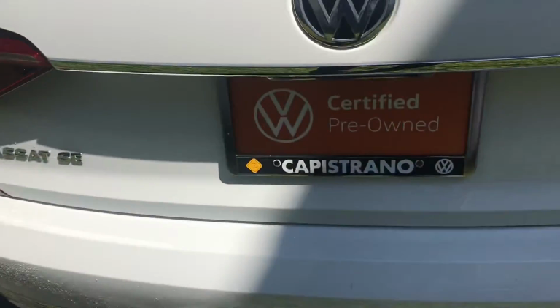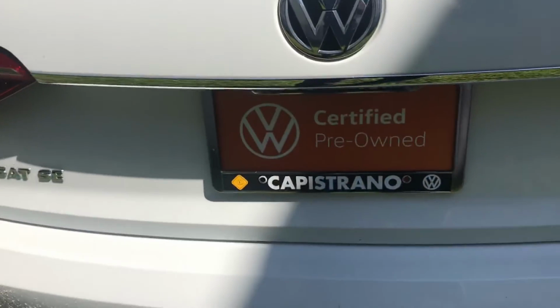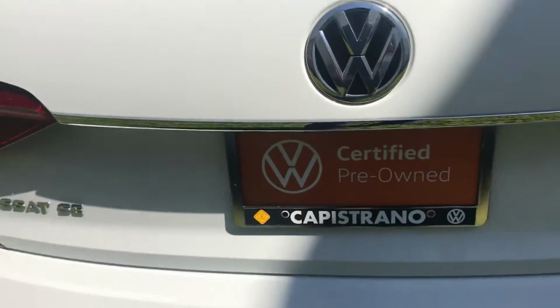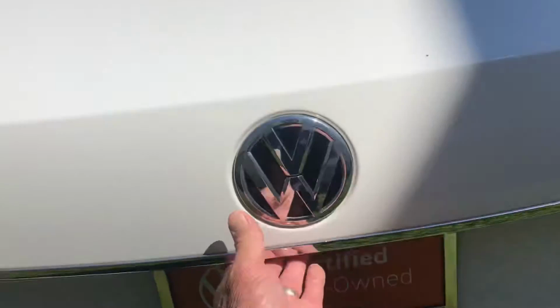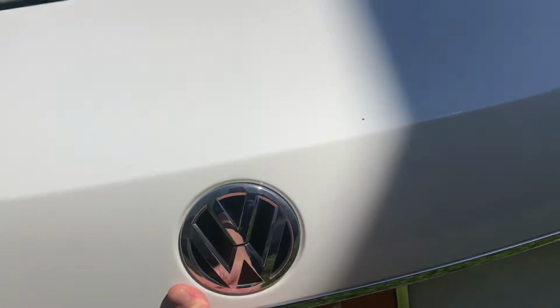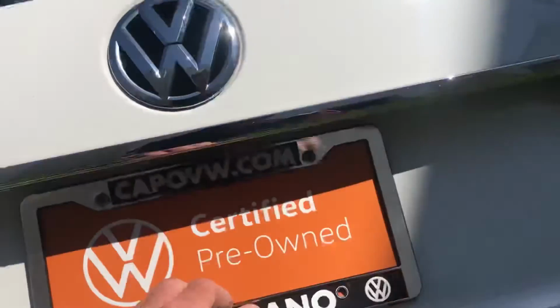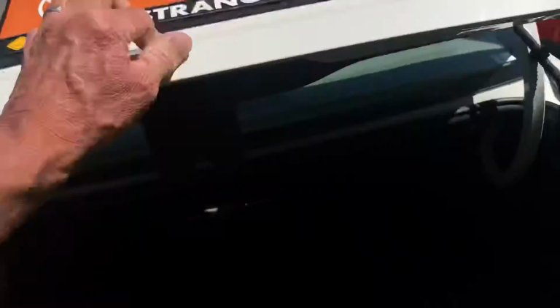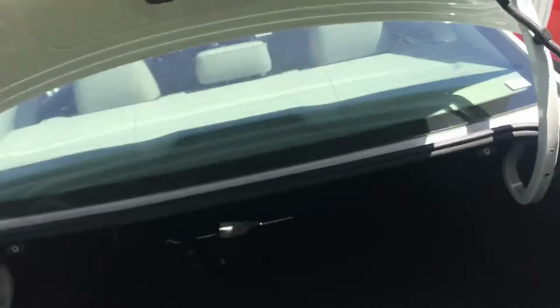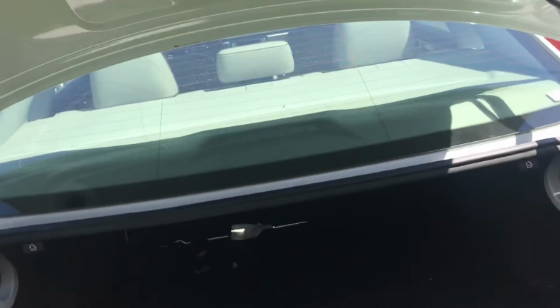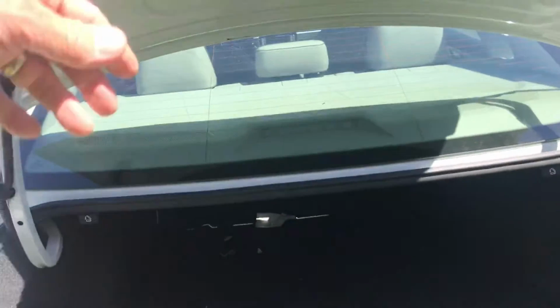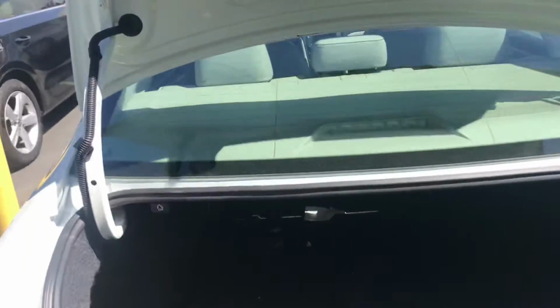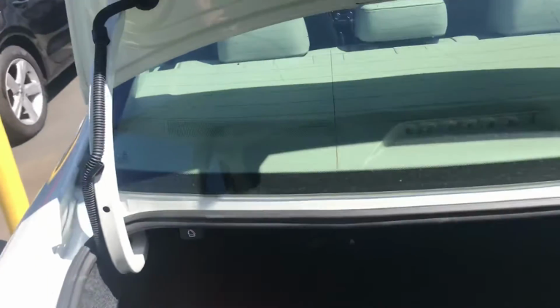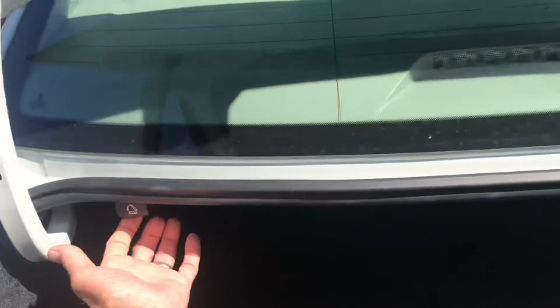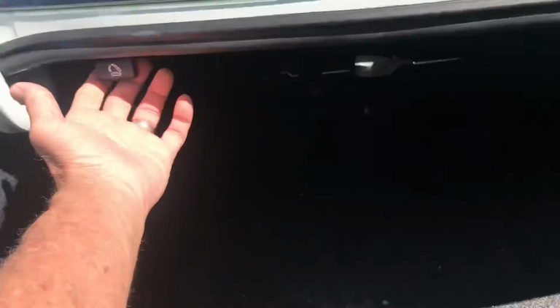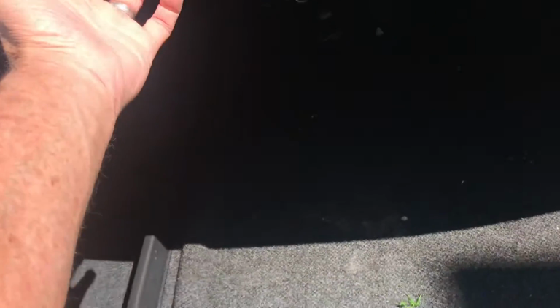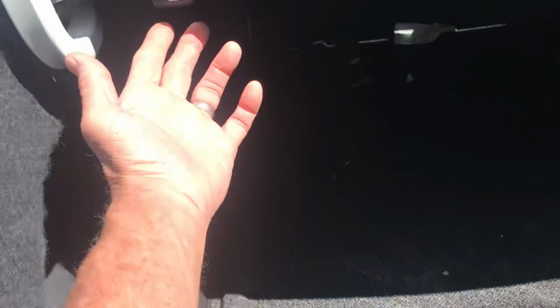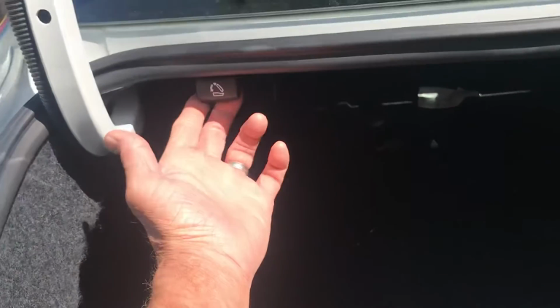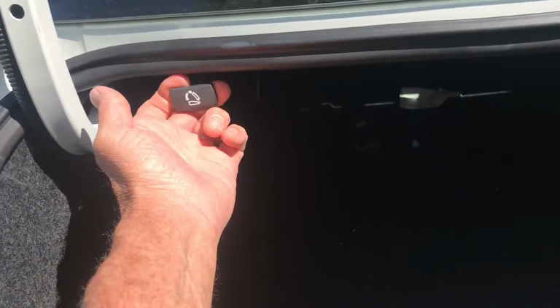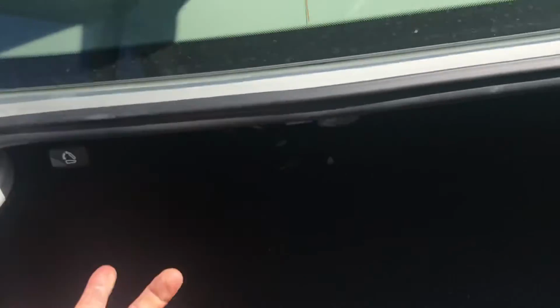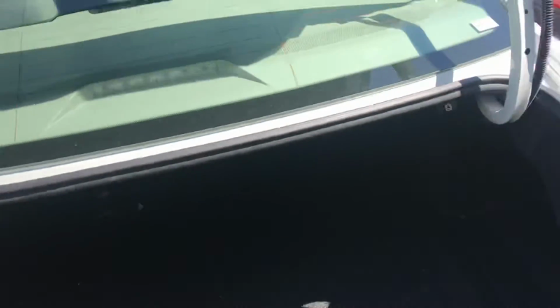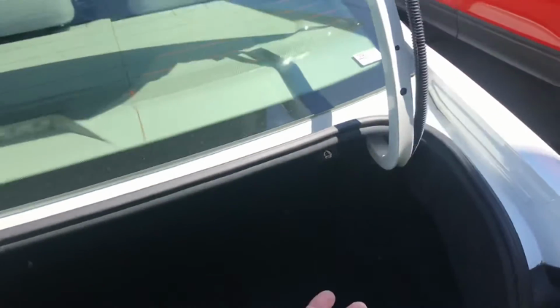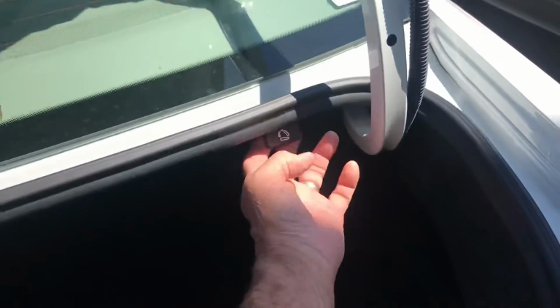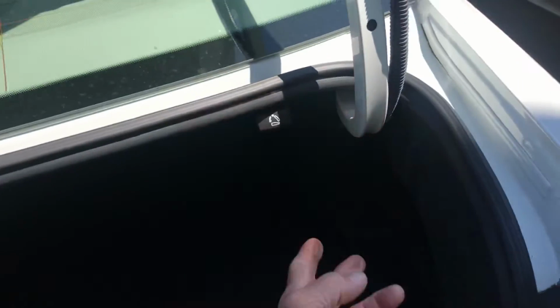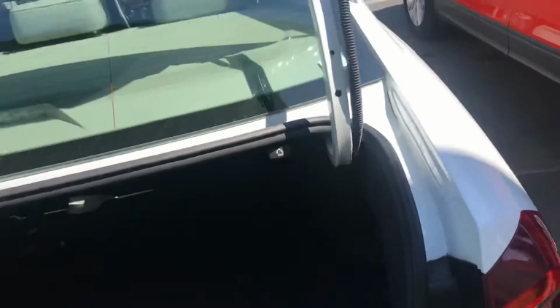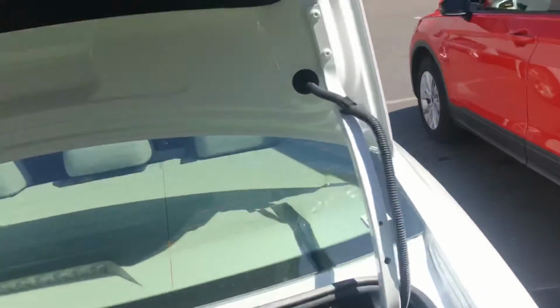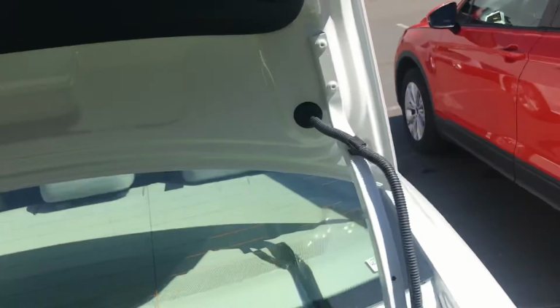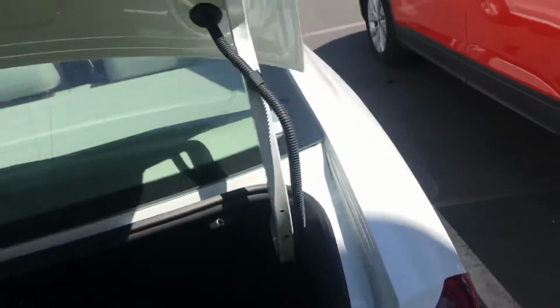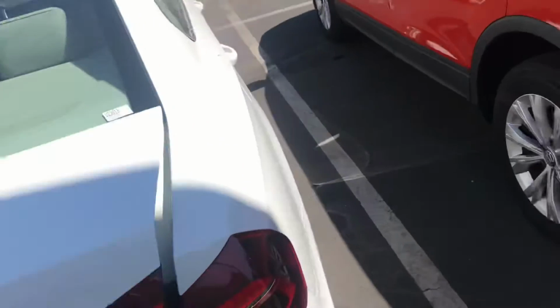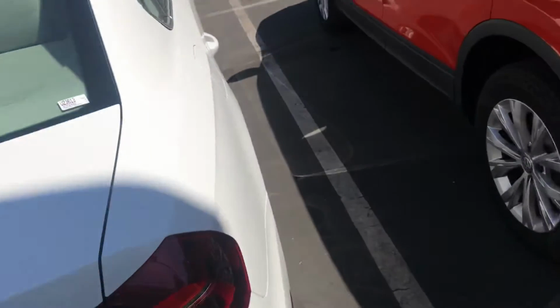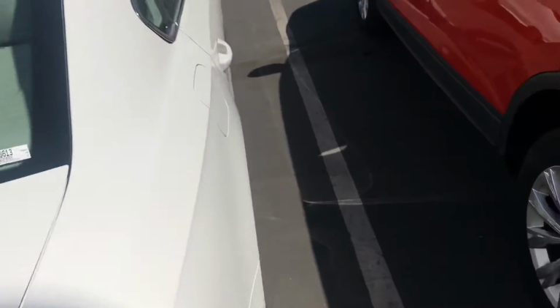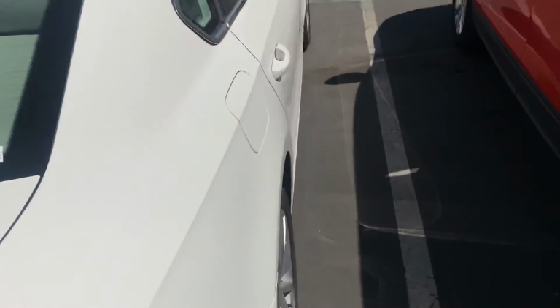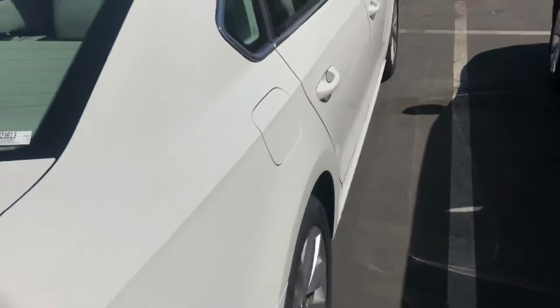This one's still going through the detail process. It has been pre-inspected and certified pre-owned — what that gets you is that extra warranty. Huge trunk space on this. You can release that middle row by pulling on these tabs right here. This one really looks clean.